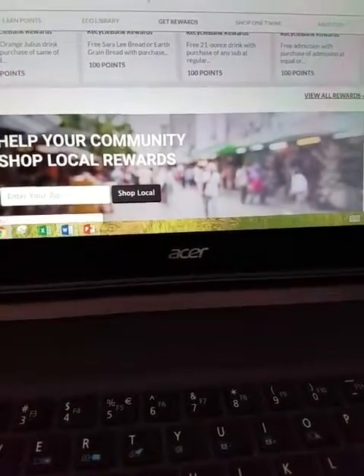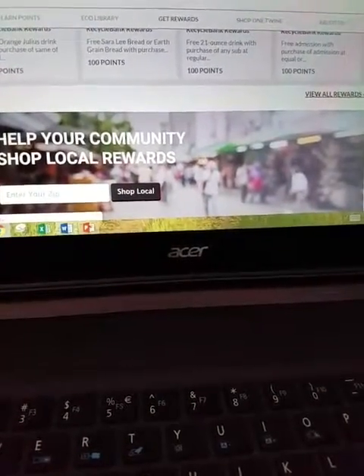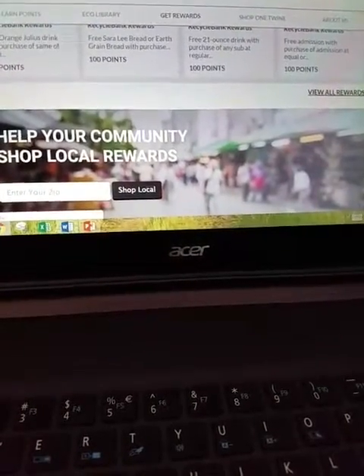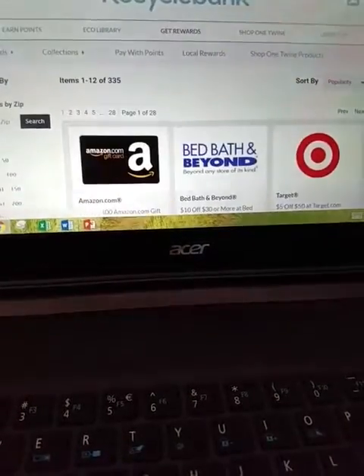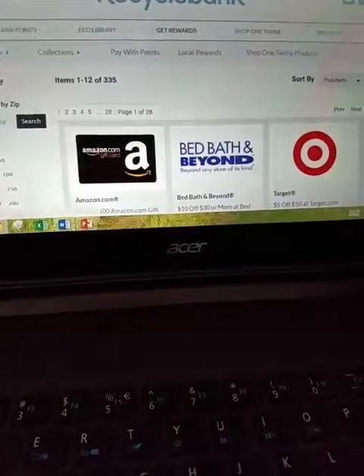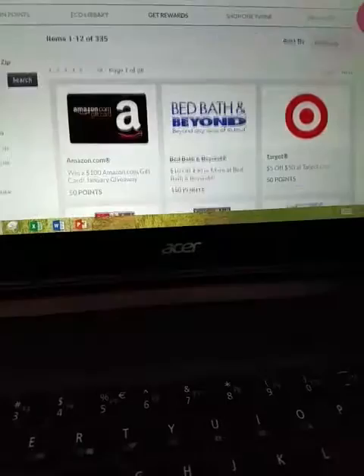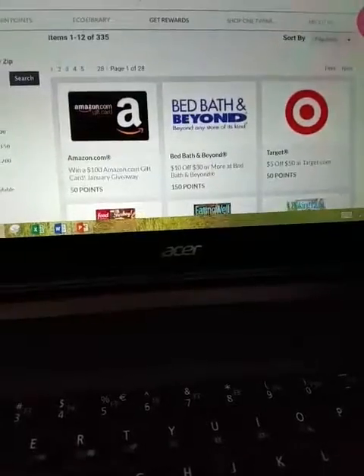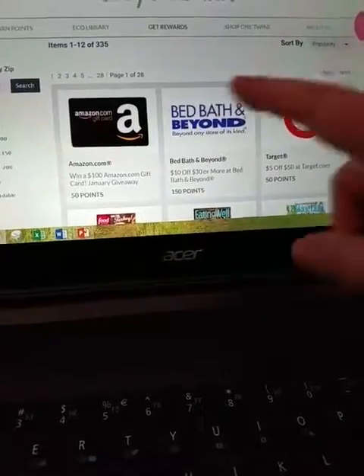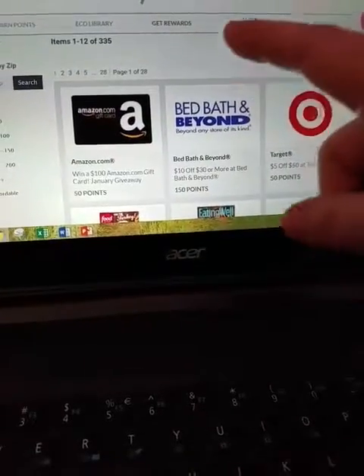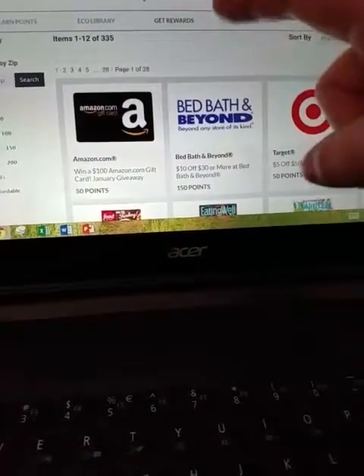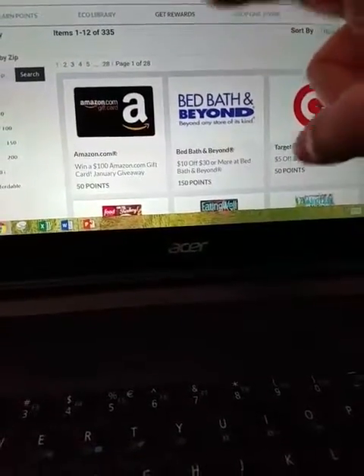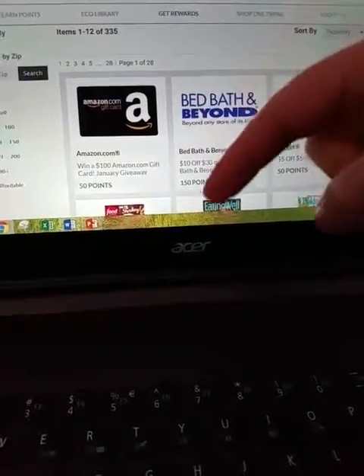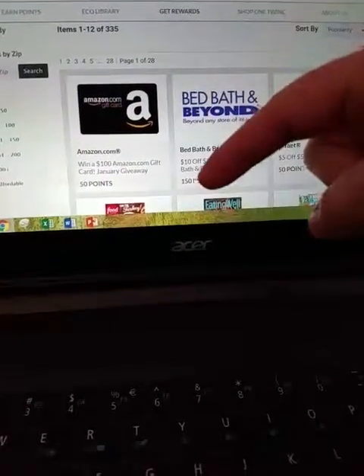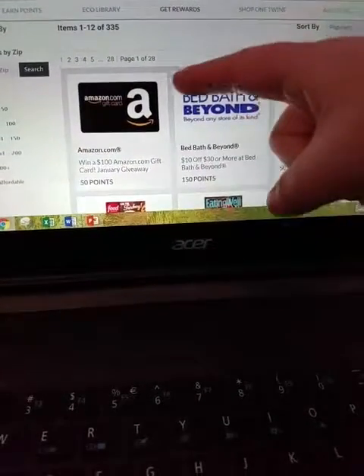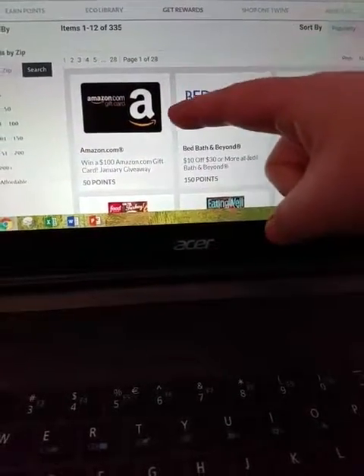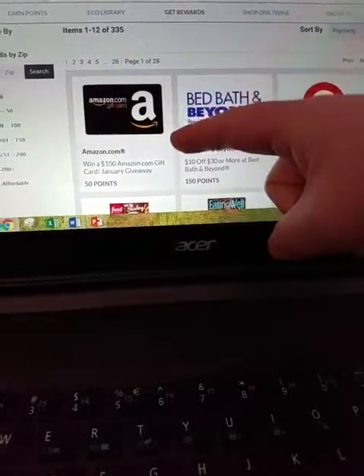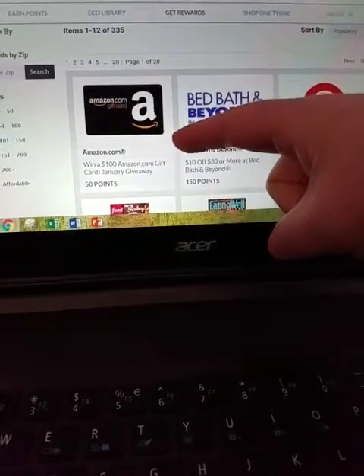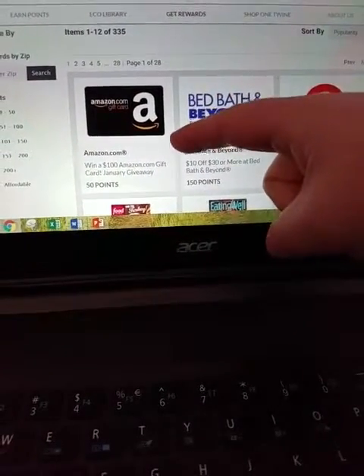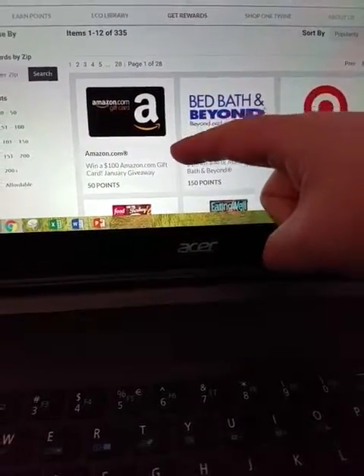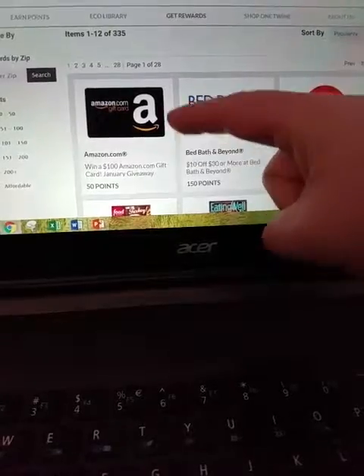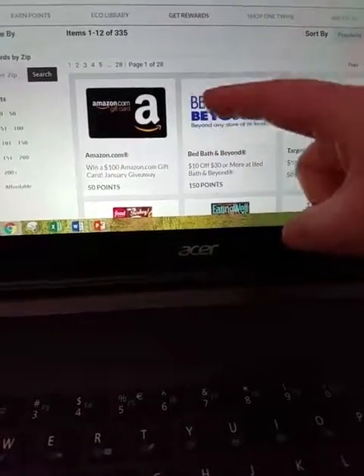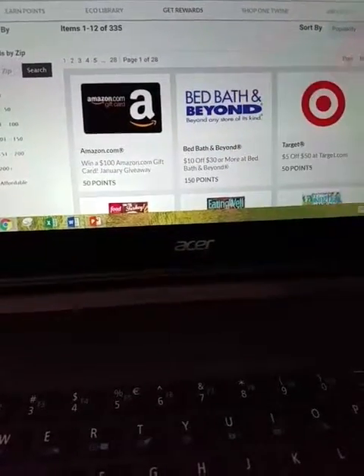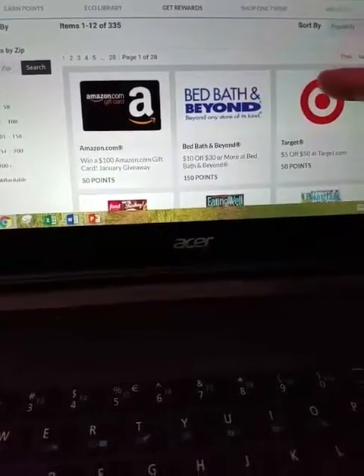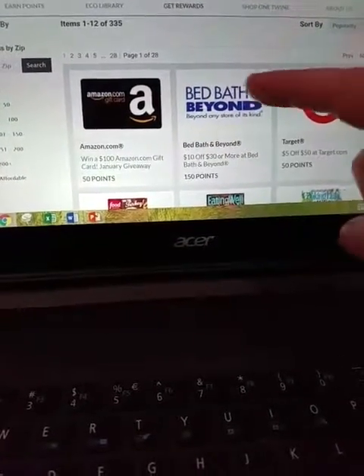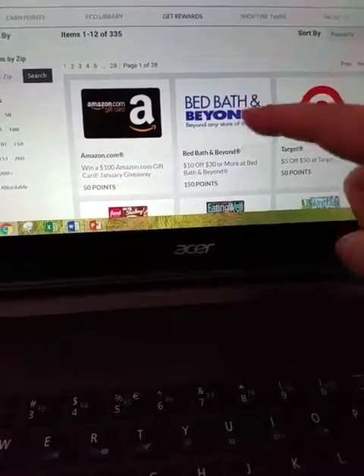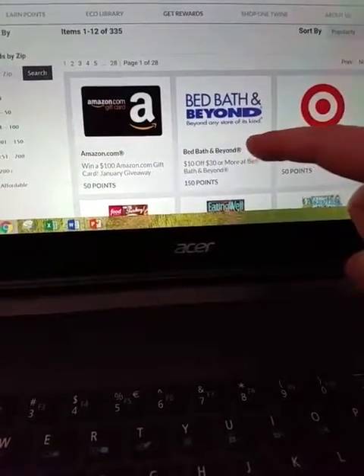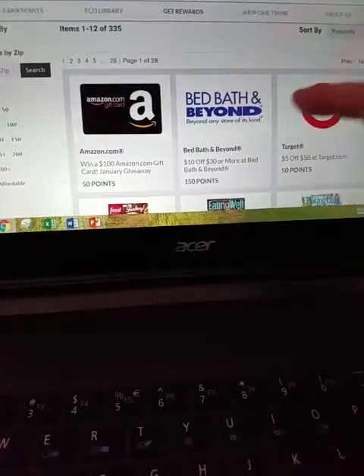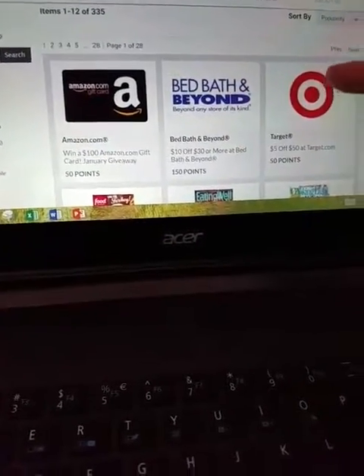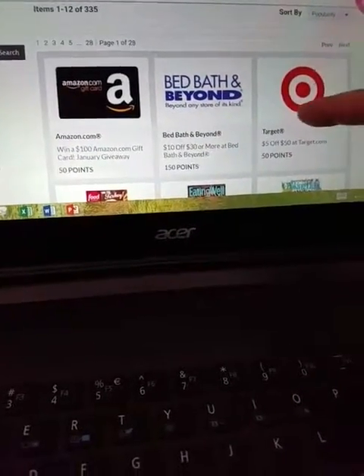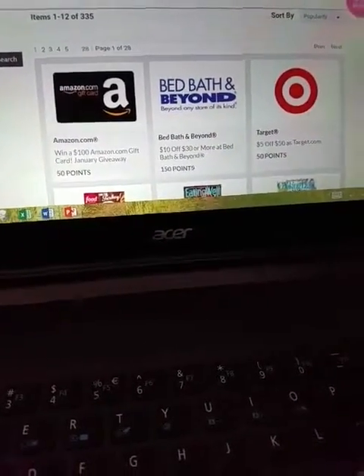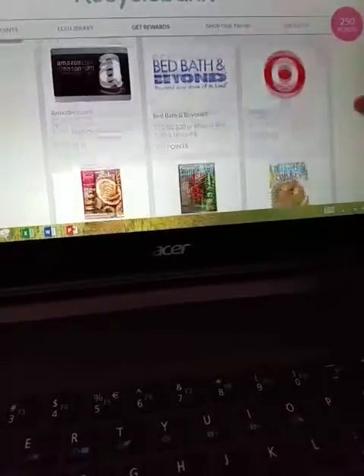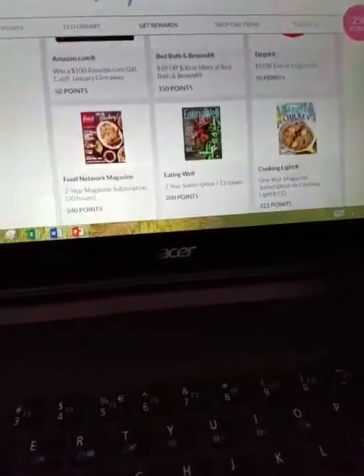We're going to click on View All Rewards. For 50 points, you can enter to win a $100 Amazon gift card — it's a giveaway. There's also $10 off of $30 or more, and $5 off of $50.